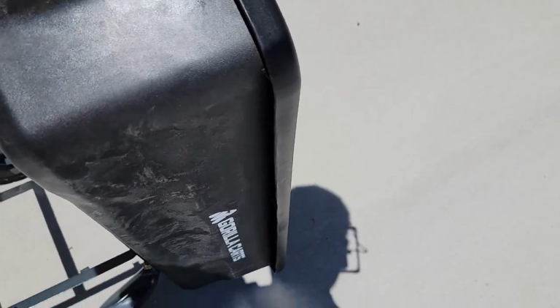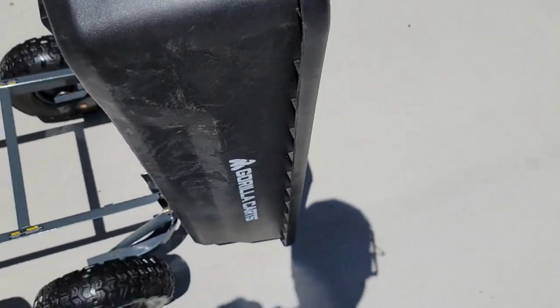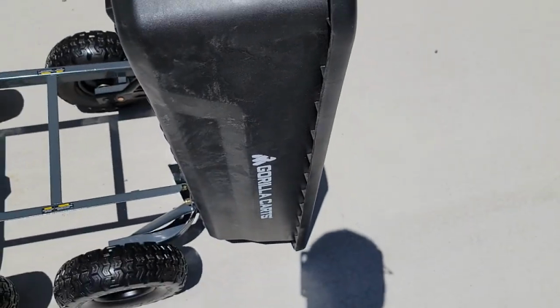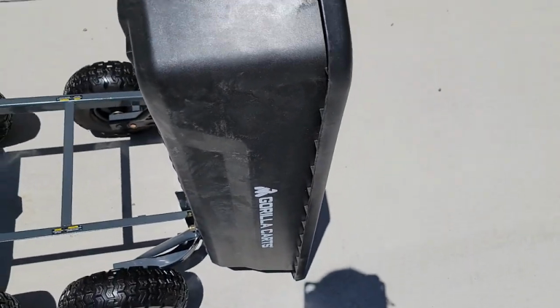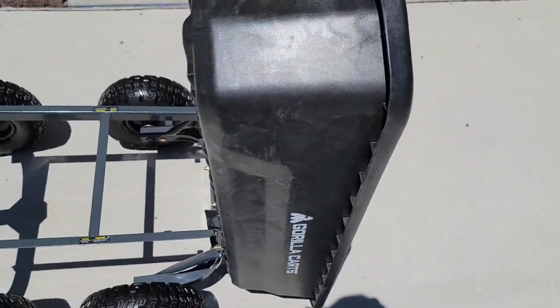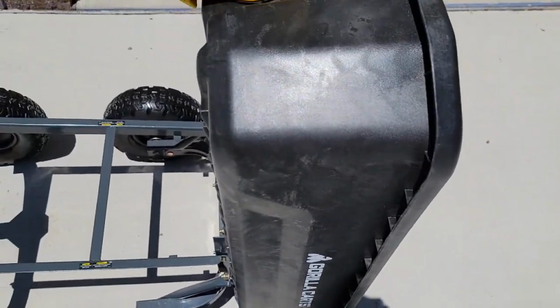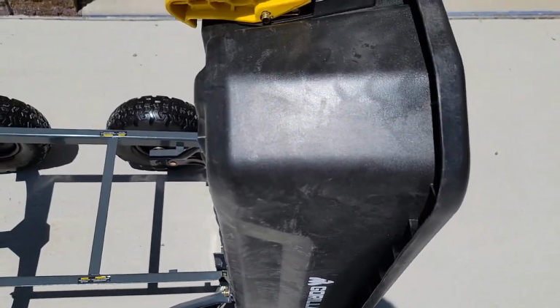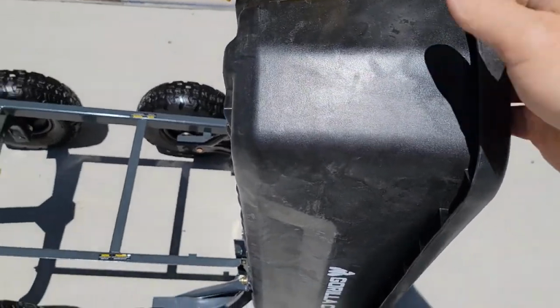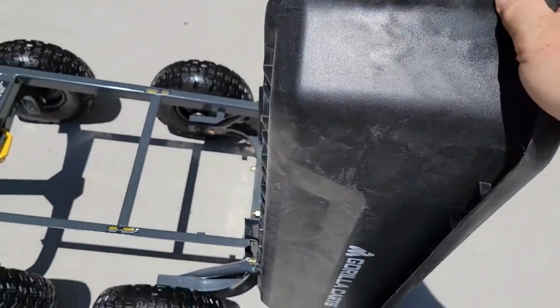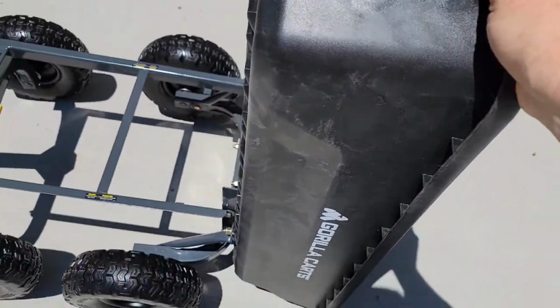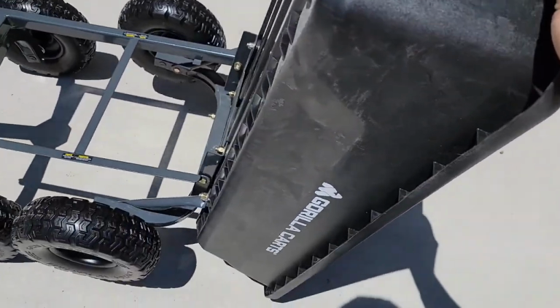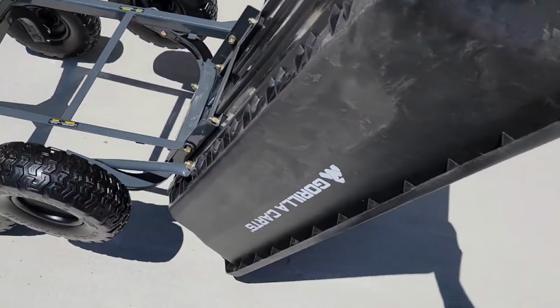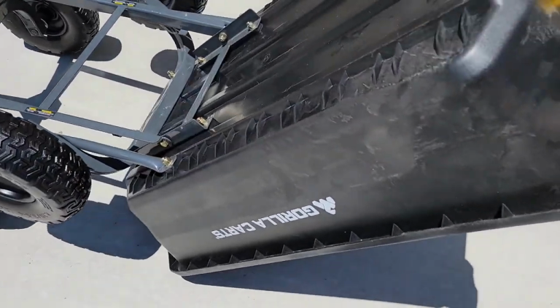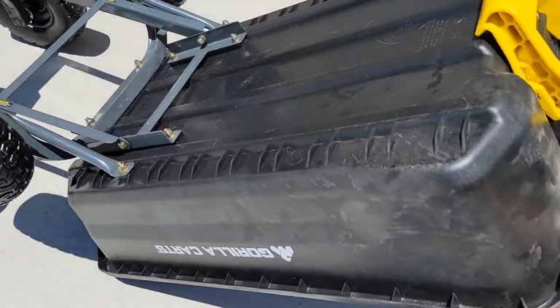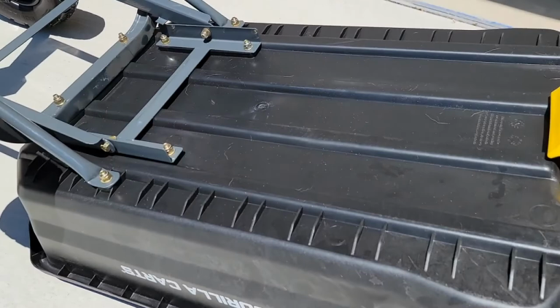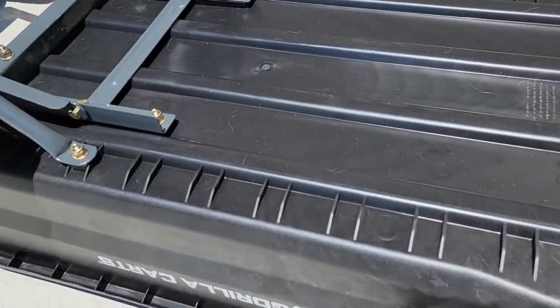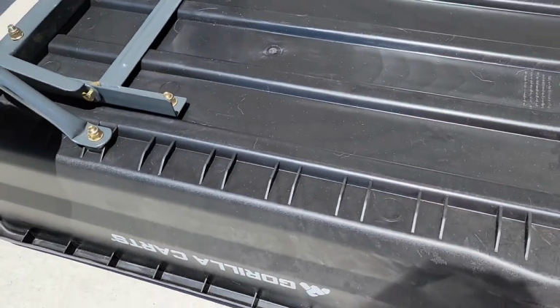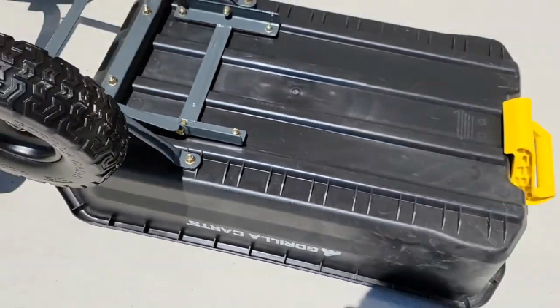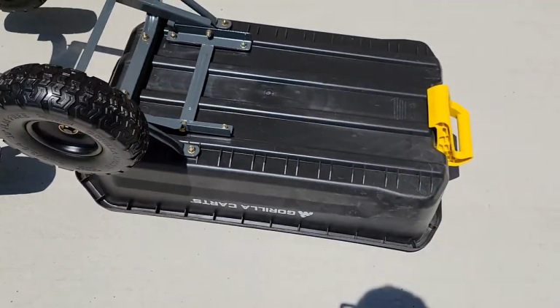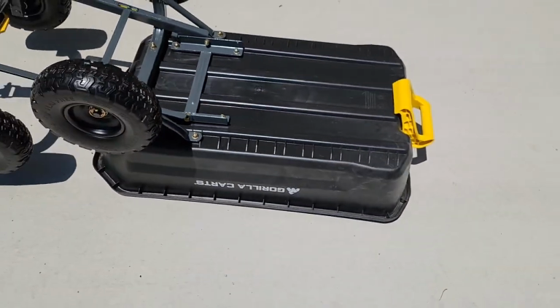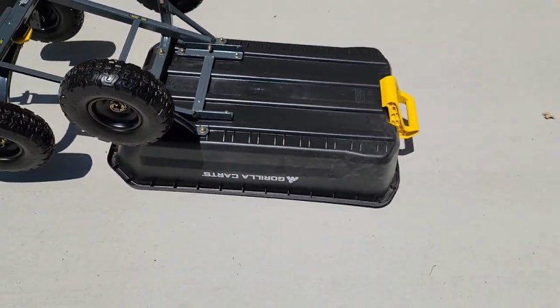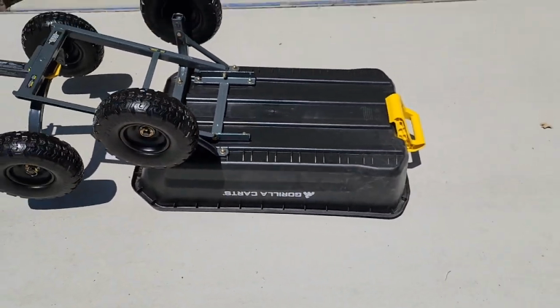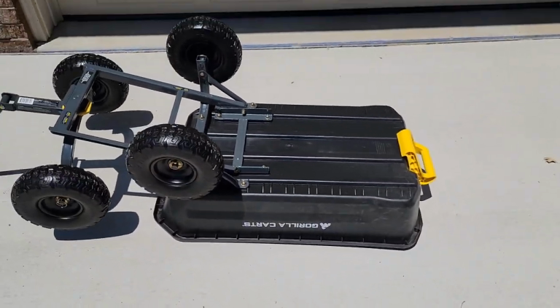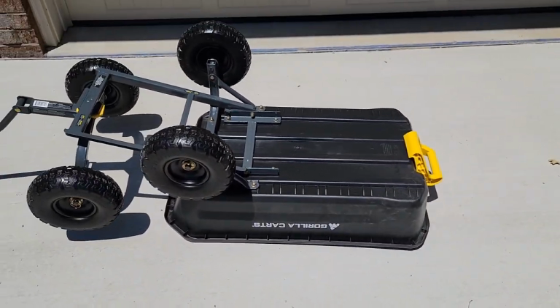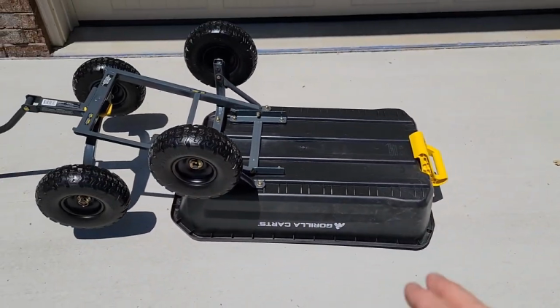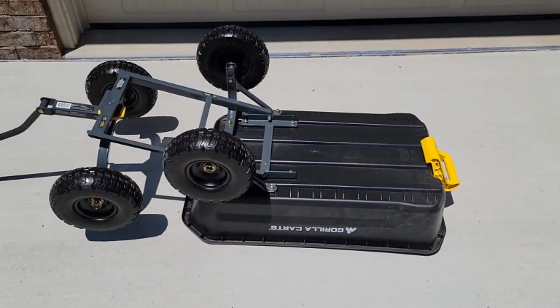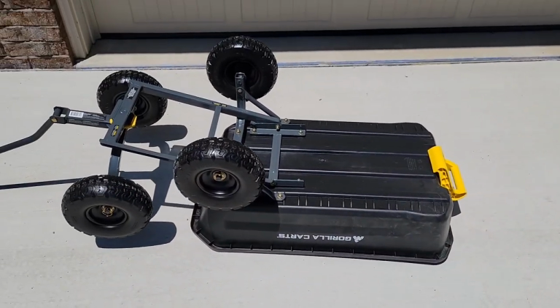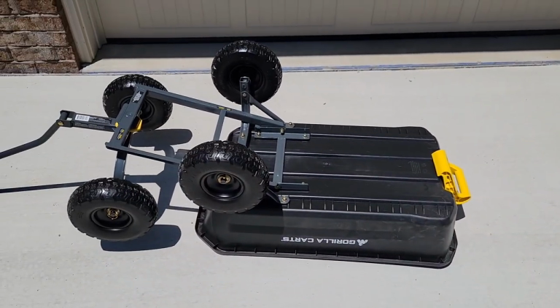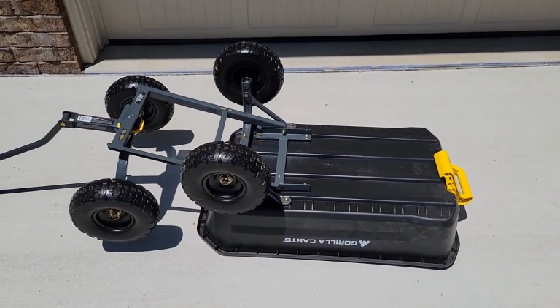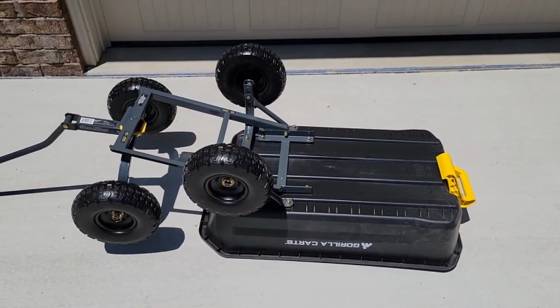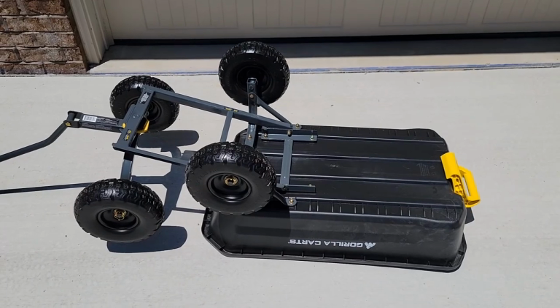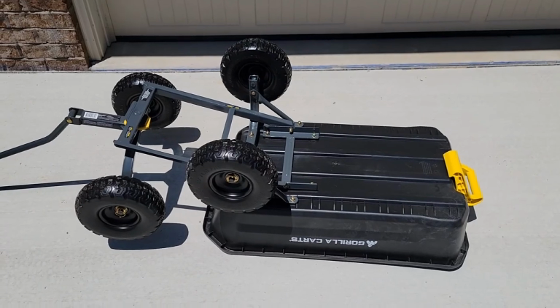You're going to lift it up and then the whole cart will dump. Not only that, it'll dump over on itself — this is the best part. So if you have to get everything out of it, you're able to dump it all out like that. It's designed to do this.